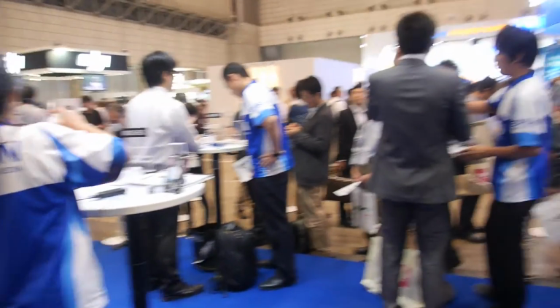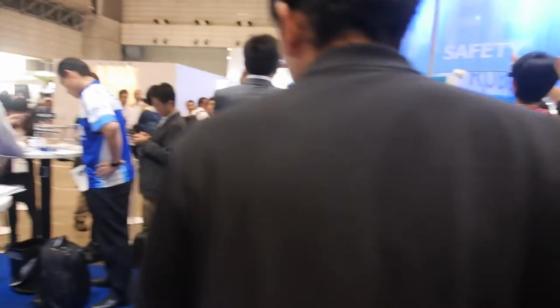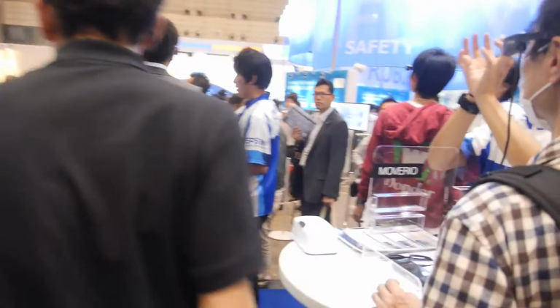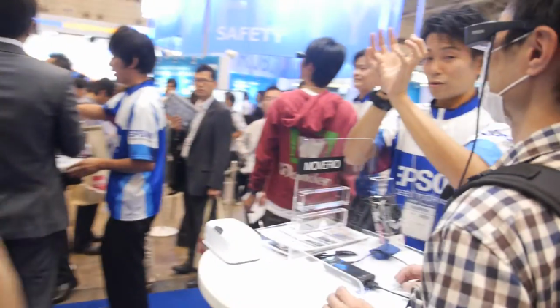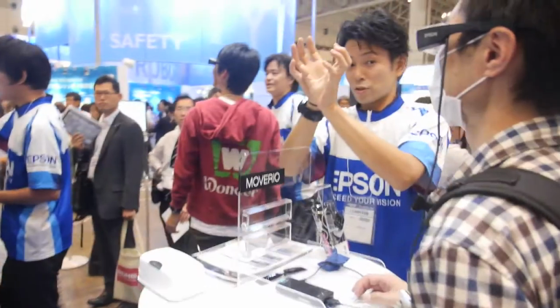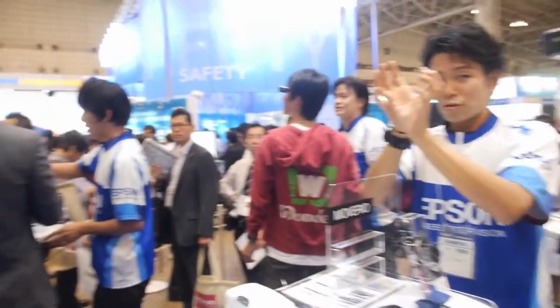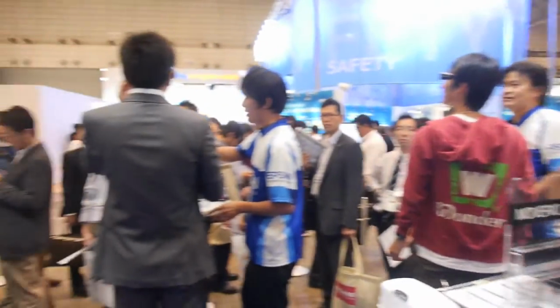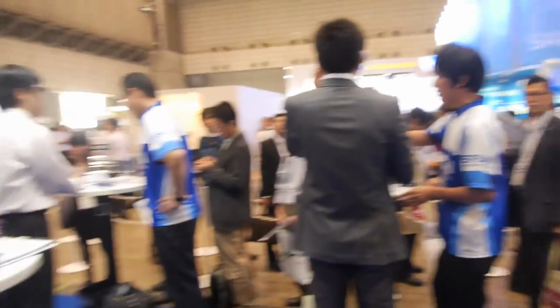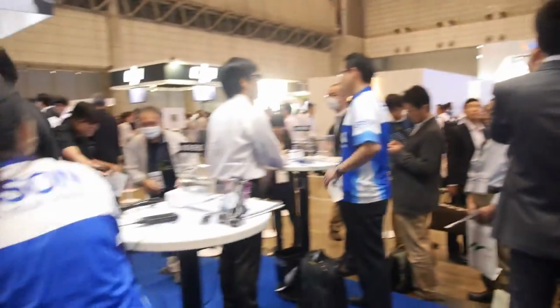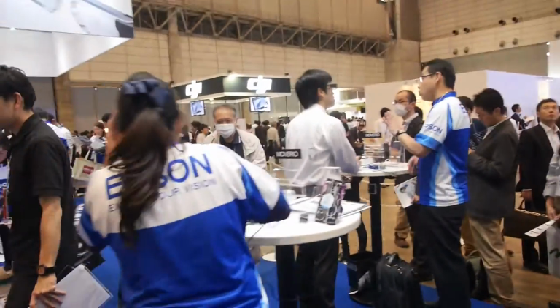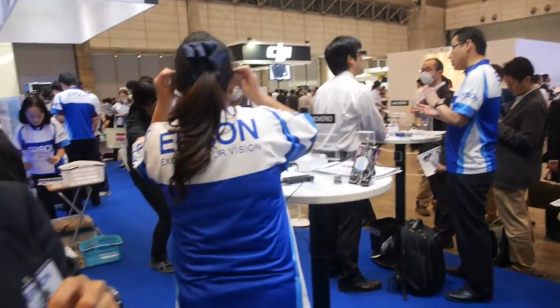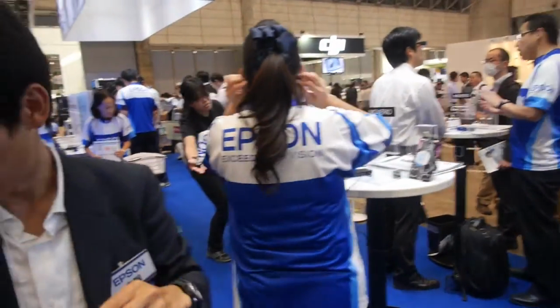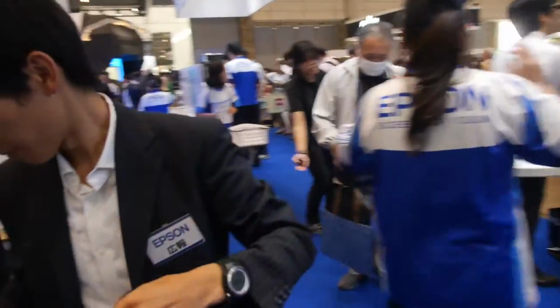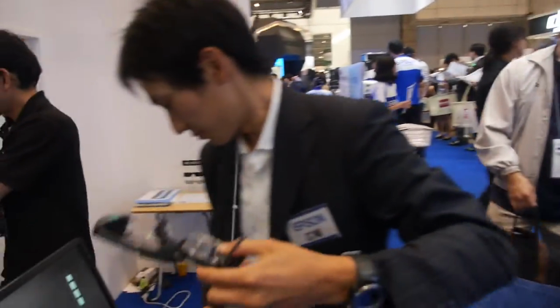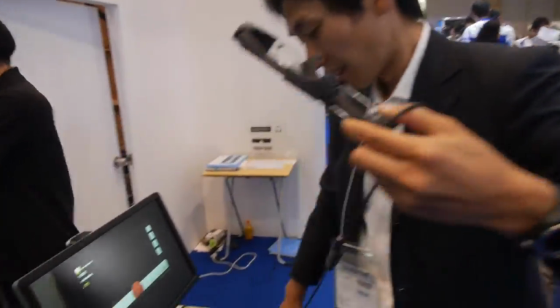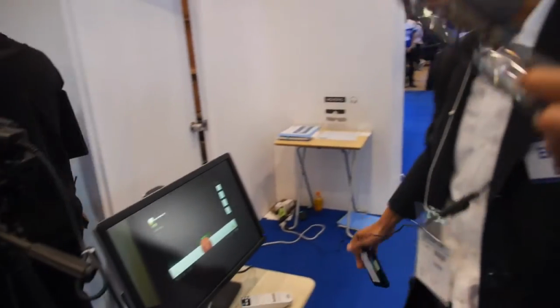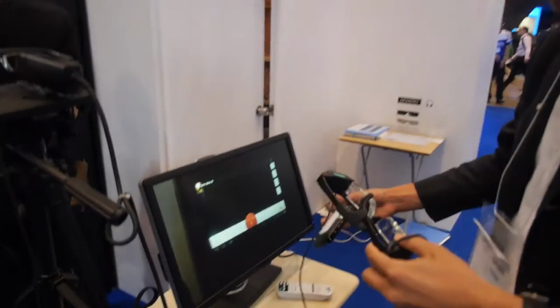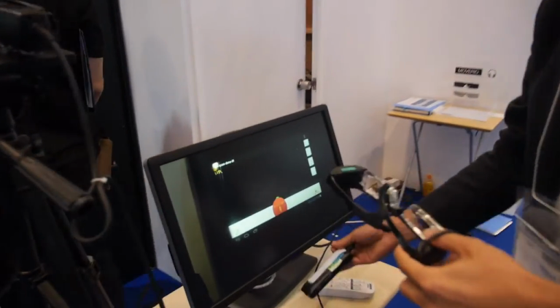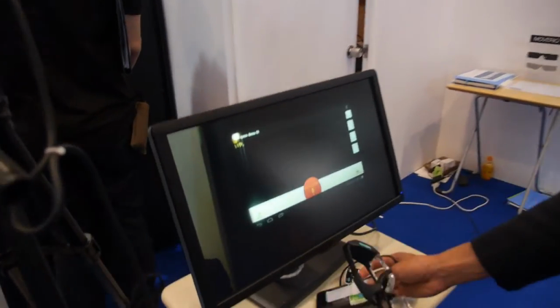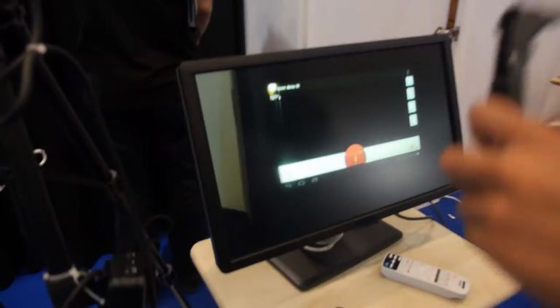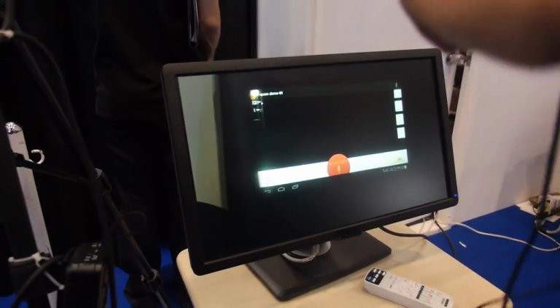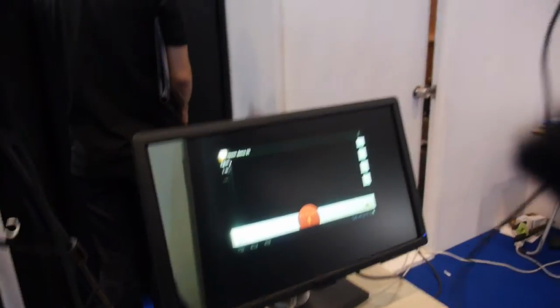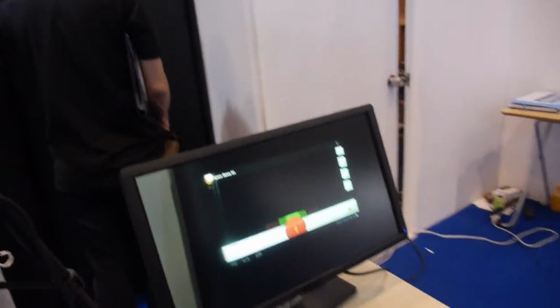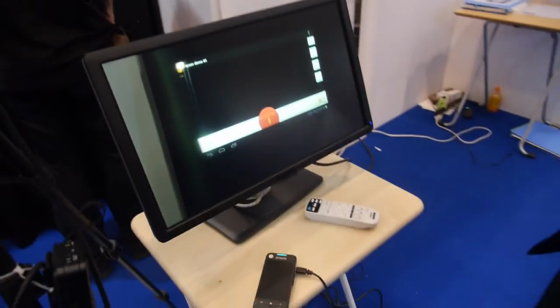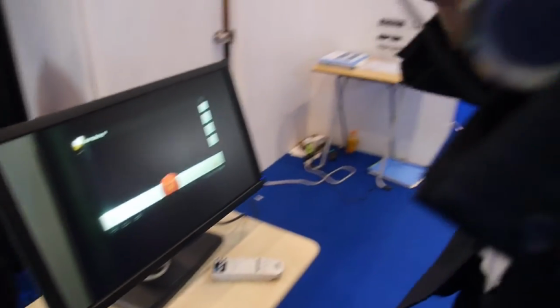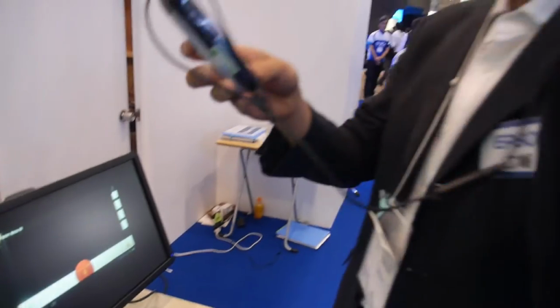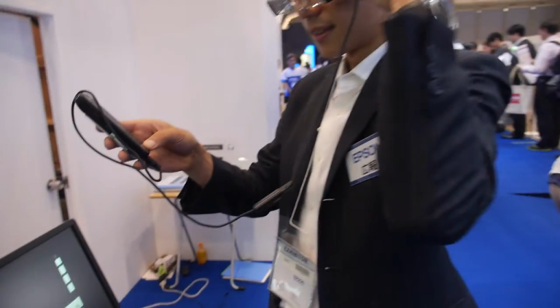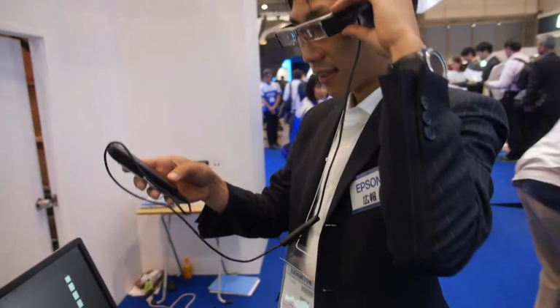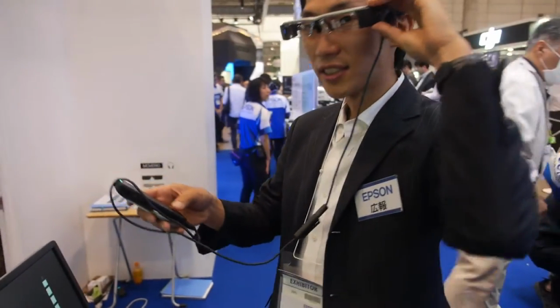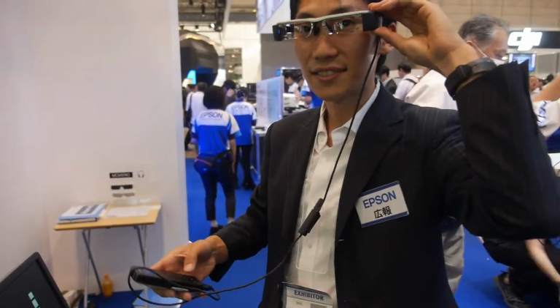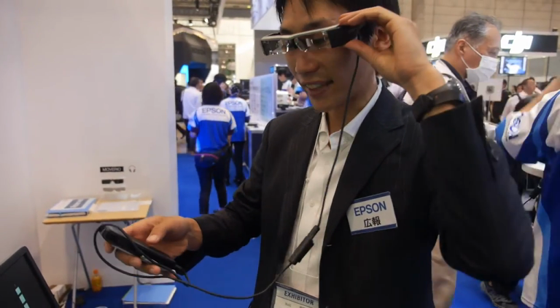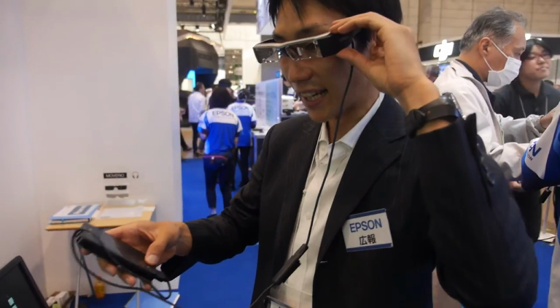And then all these — are they showing the same application or different applications? We have different ones. For example, for tourism we have a tourism application.